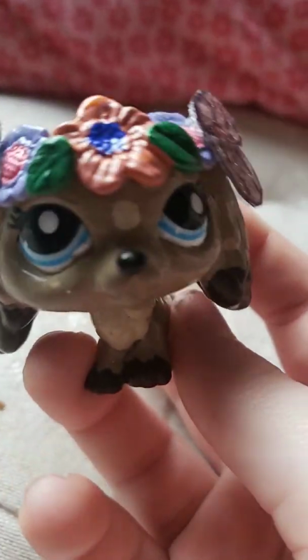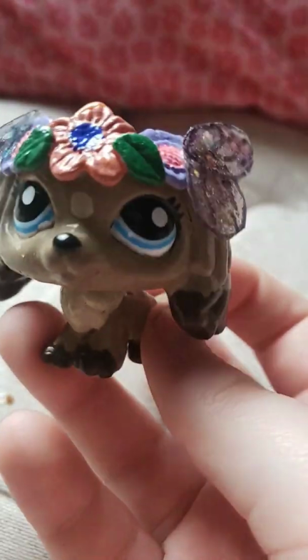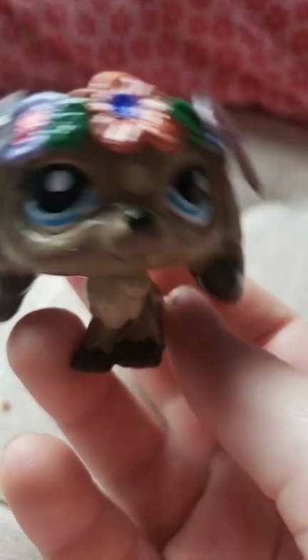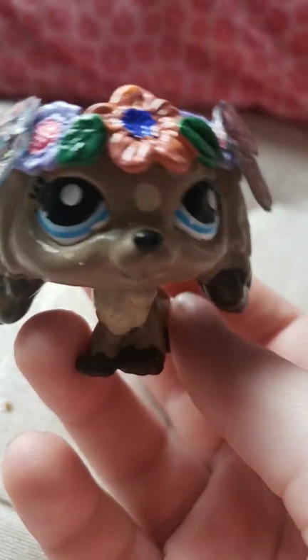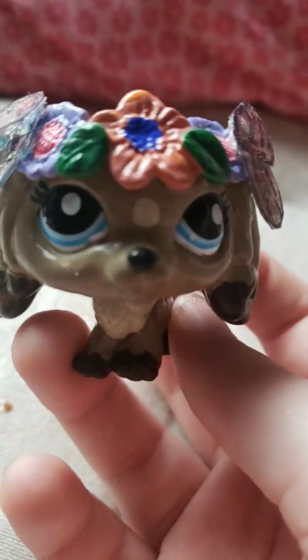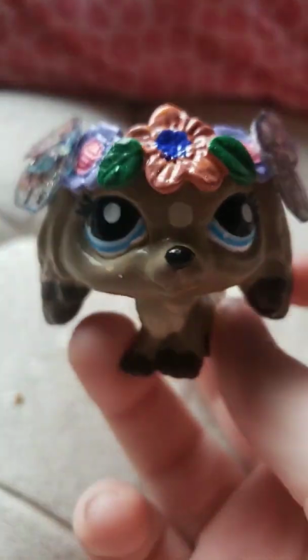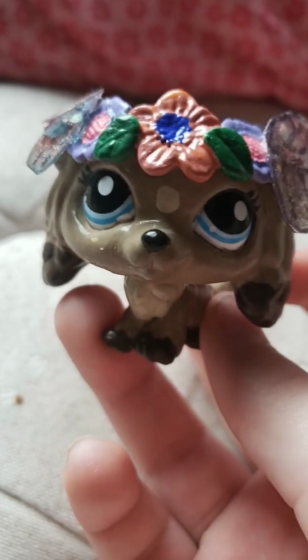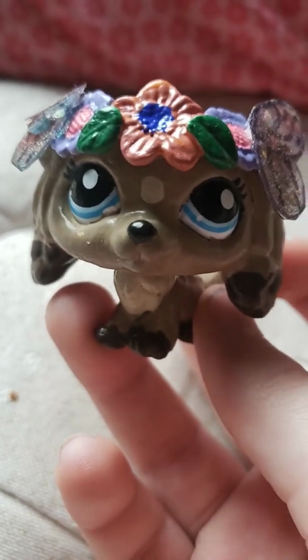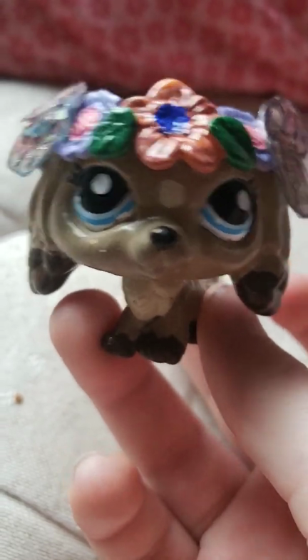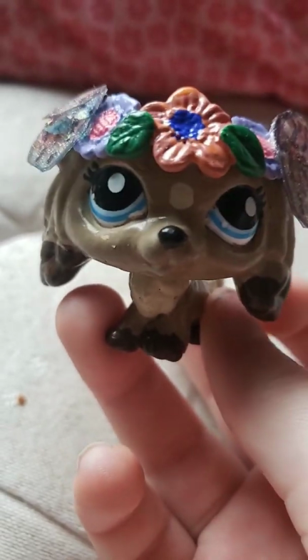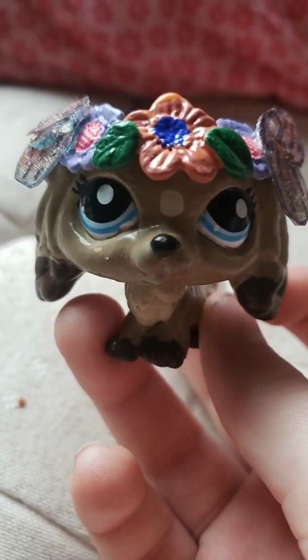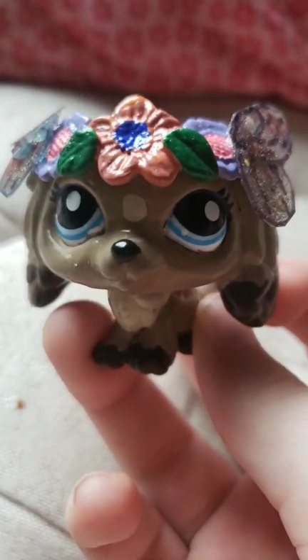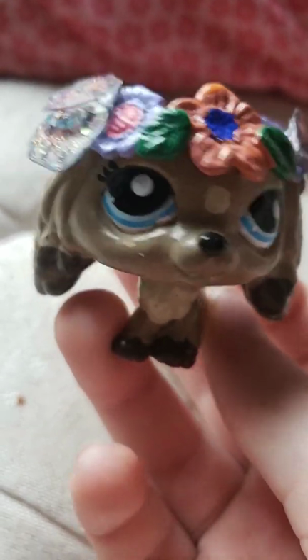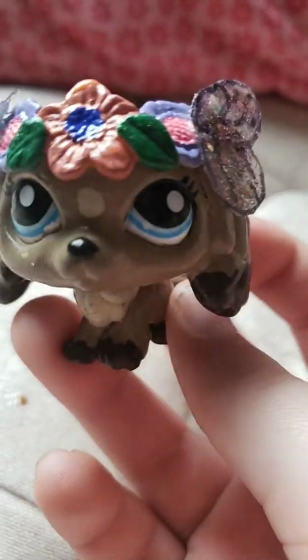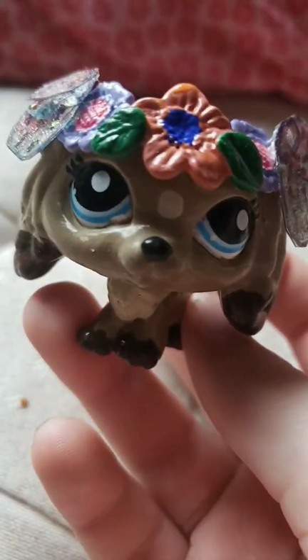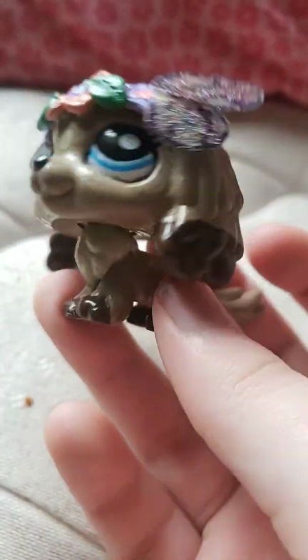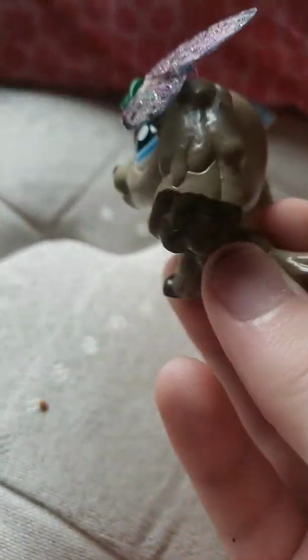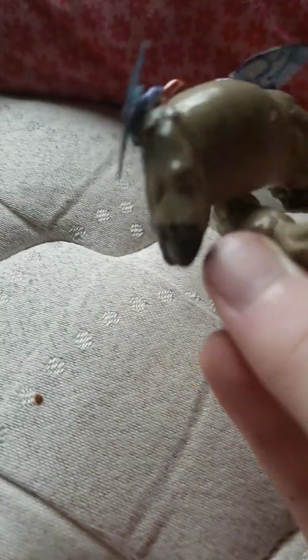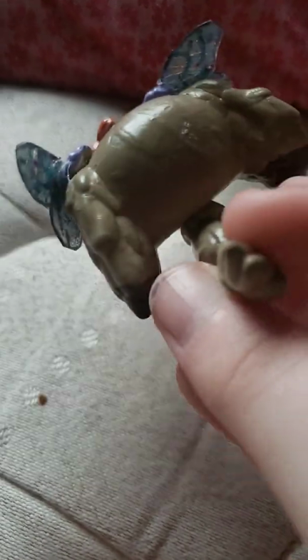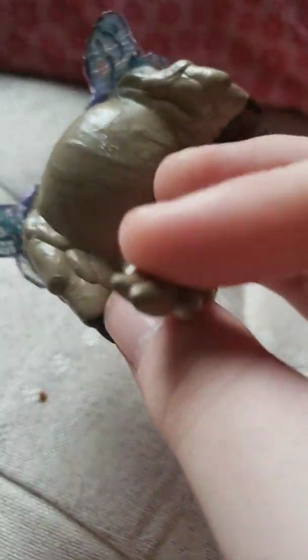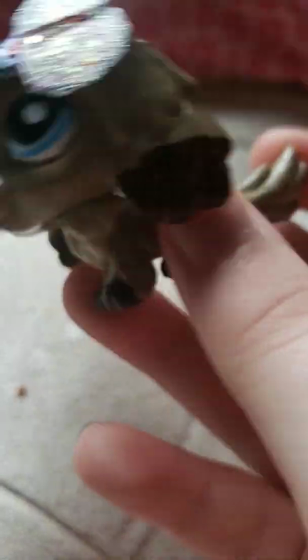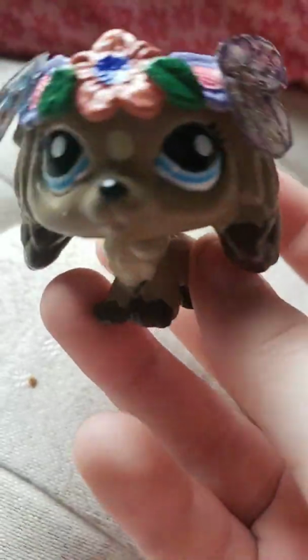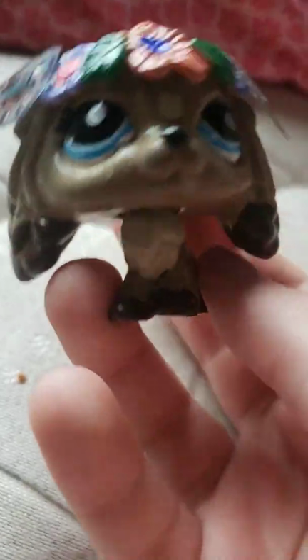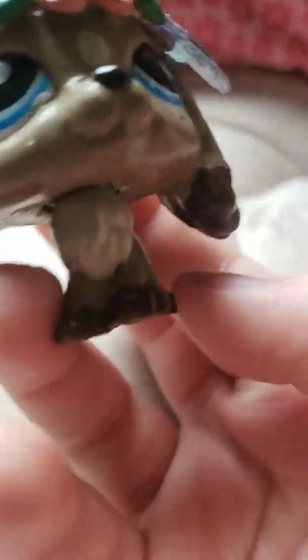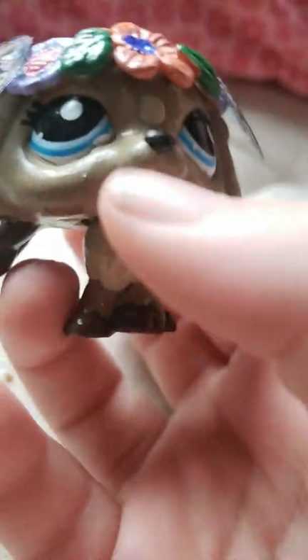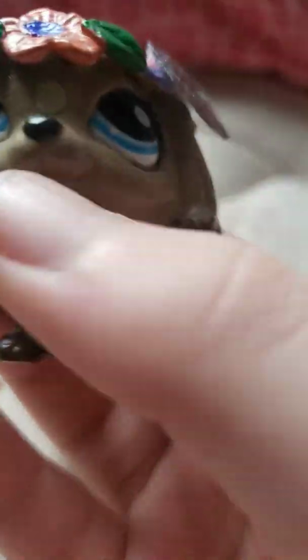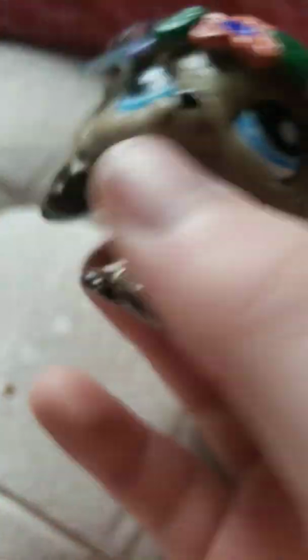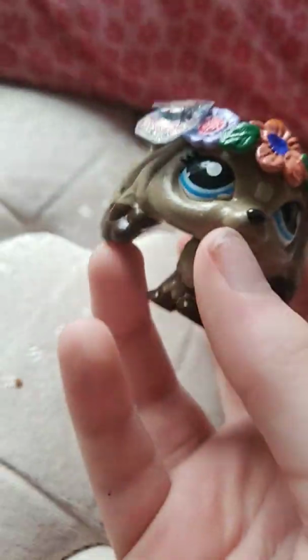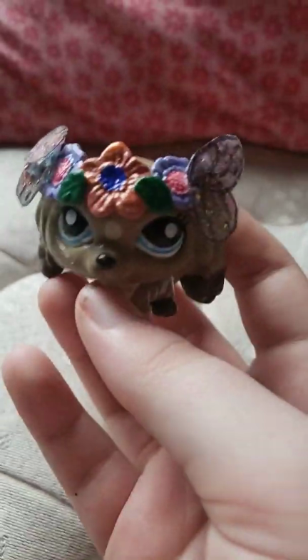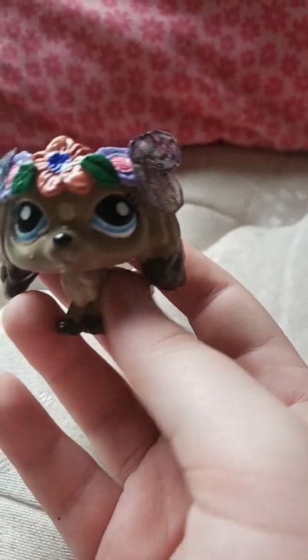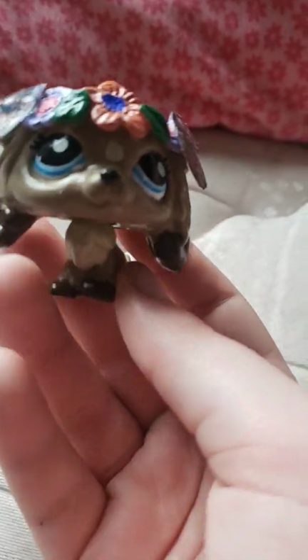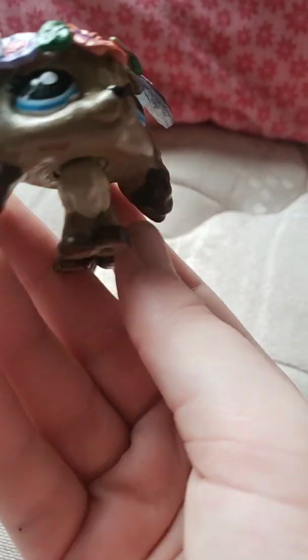Whatever. She has tons of deer customs, which I really liked, and tons of cat customs. And she has two chihuahua customs. I just had to choose this one because it's so beautiful. They all are, it's just this one really called to me.